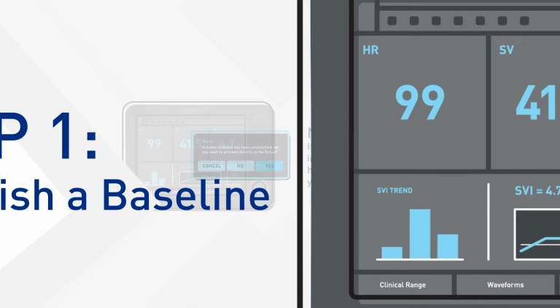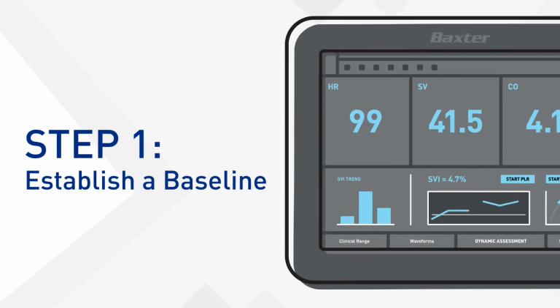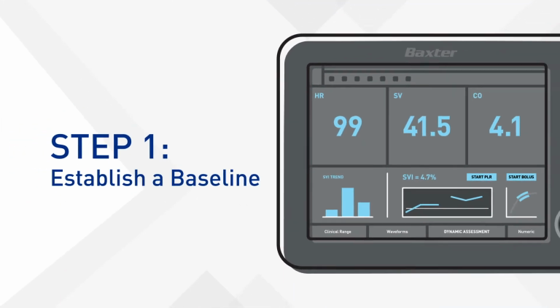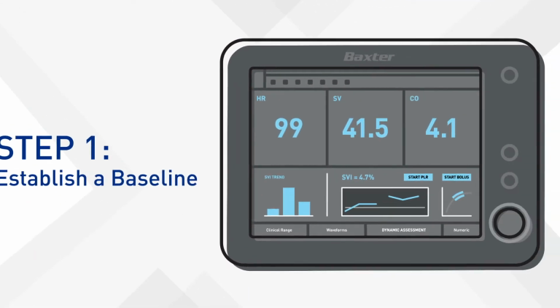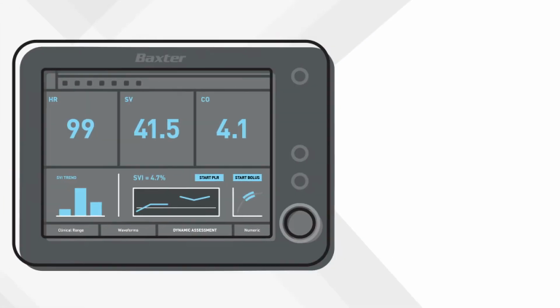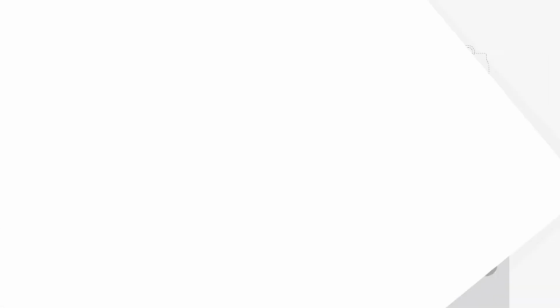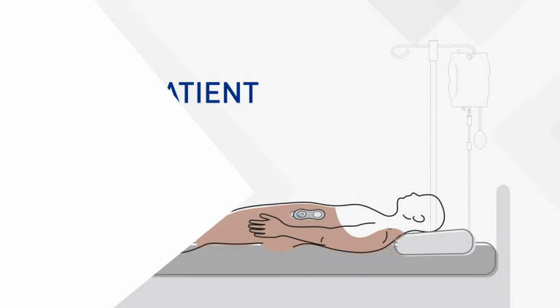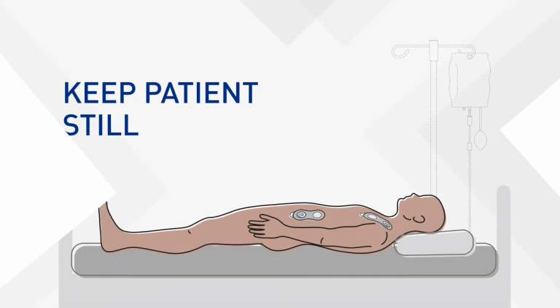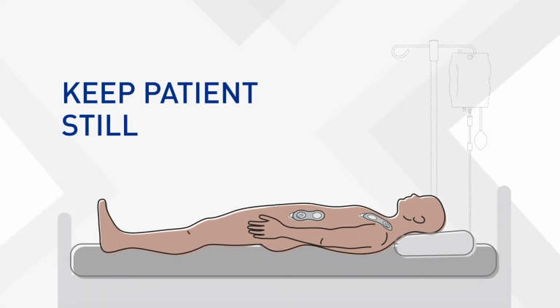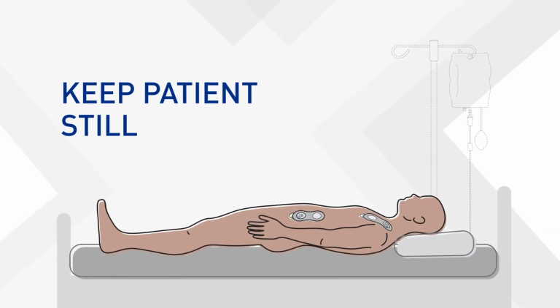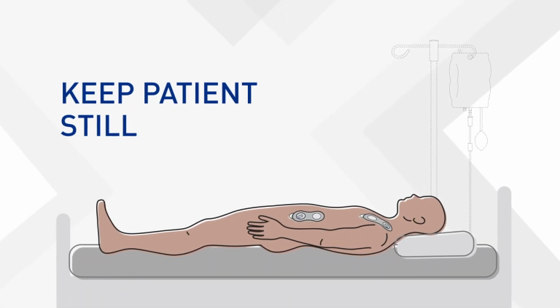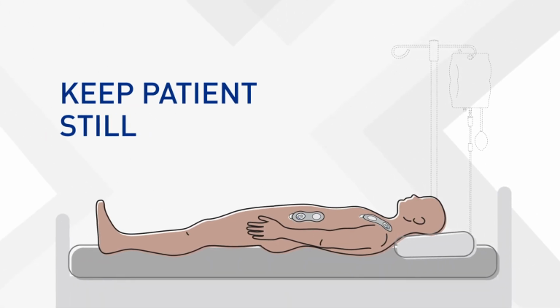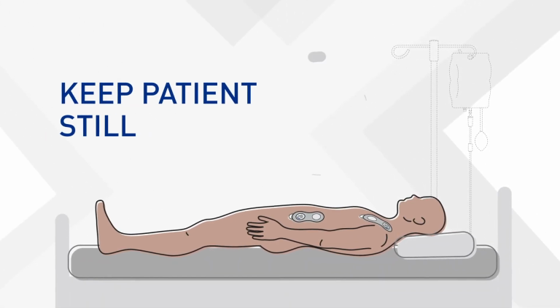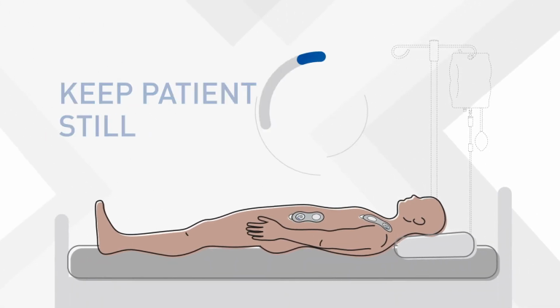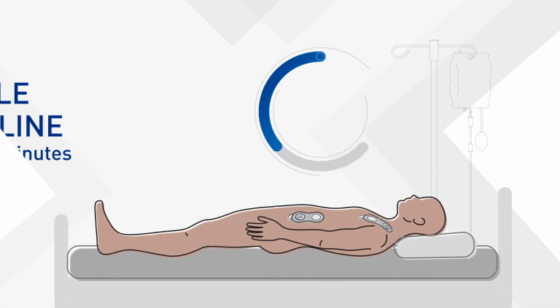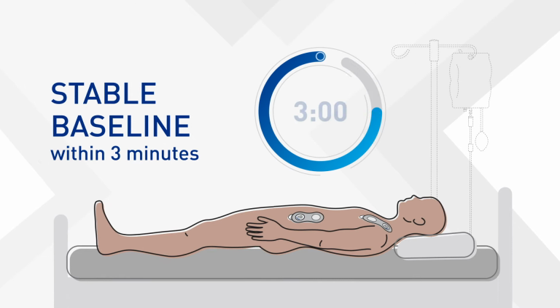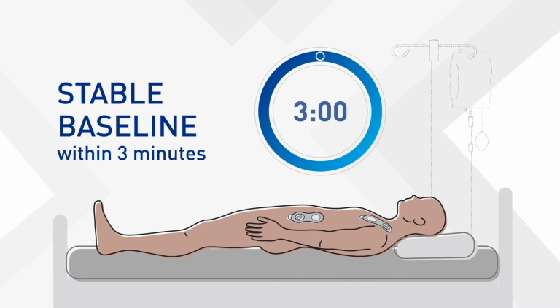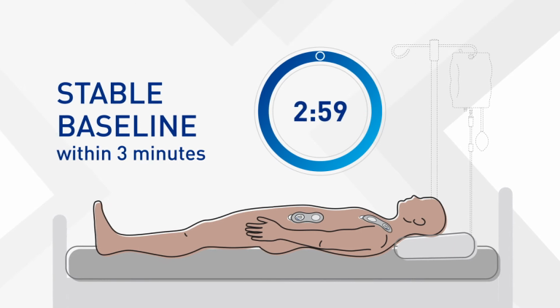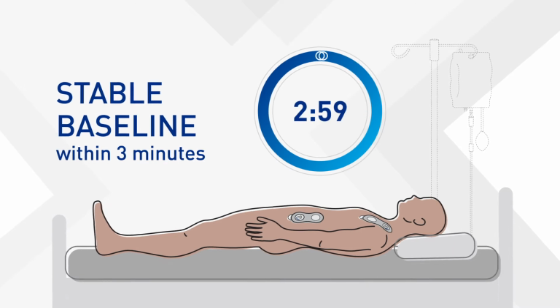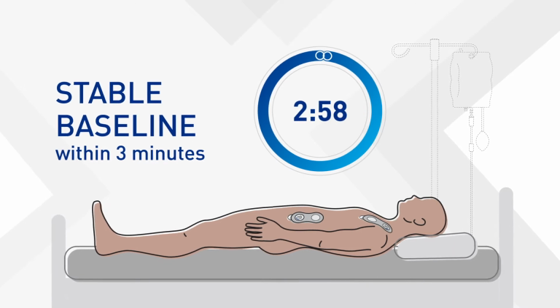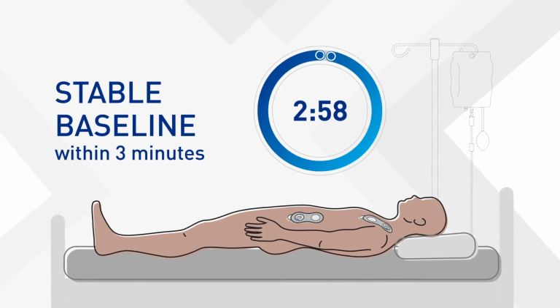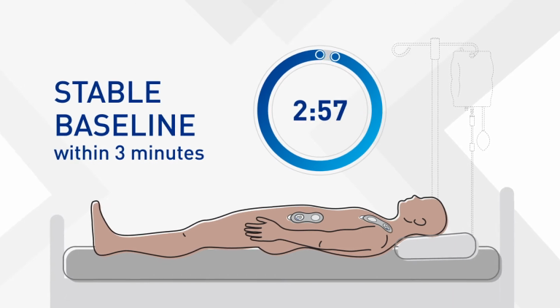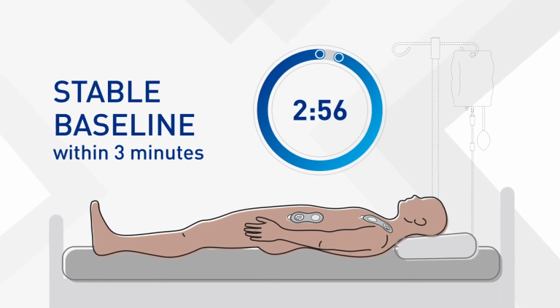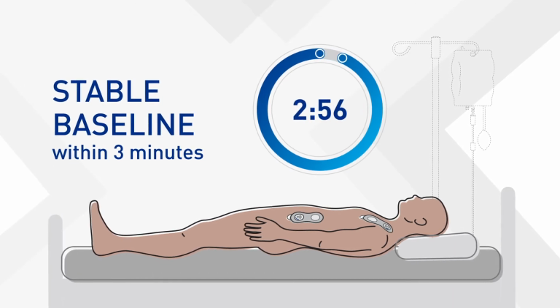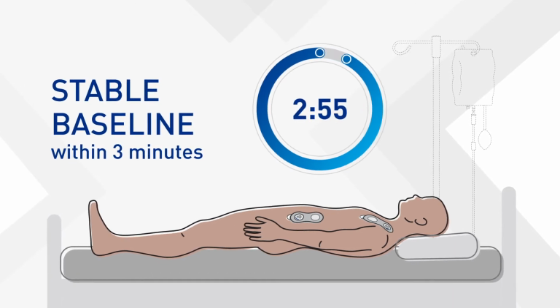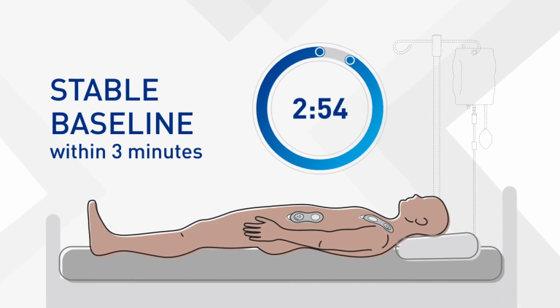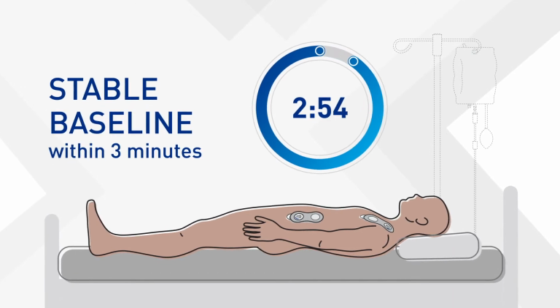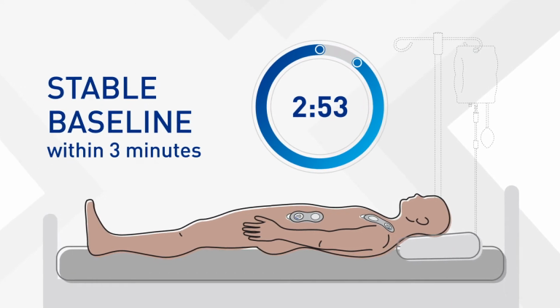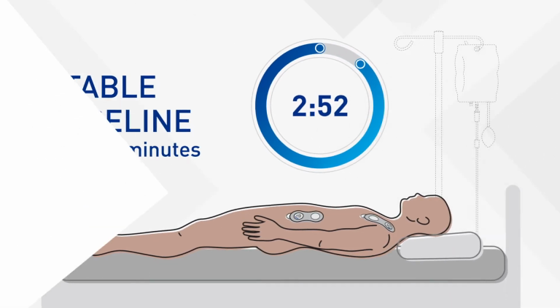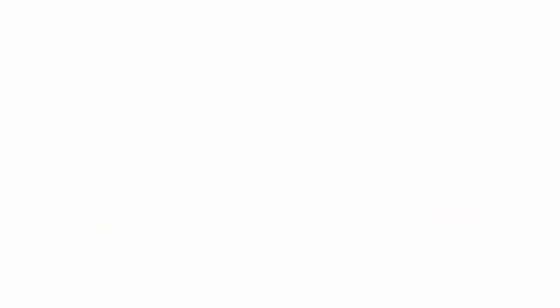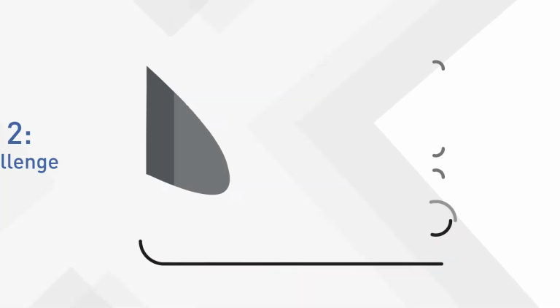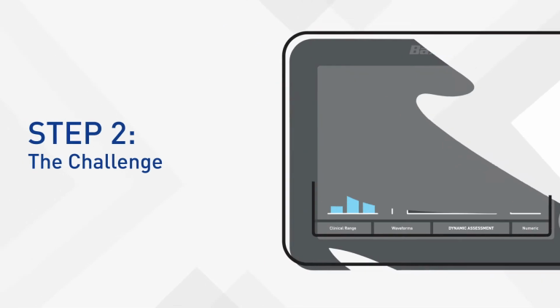If not, make sure the patient keeps still. Within three minutes, you'll have a baseline. Next, the challenge.